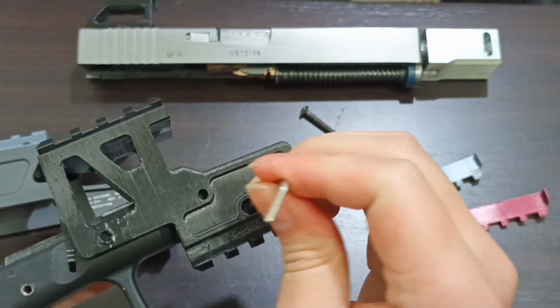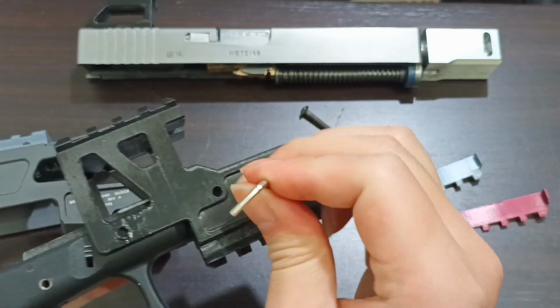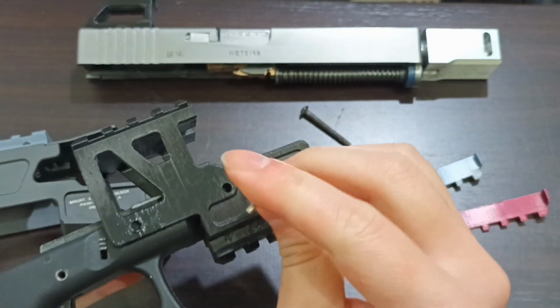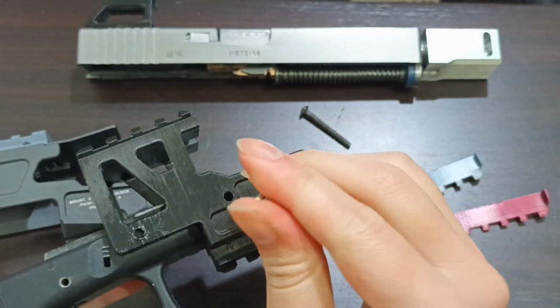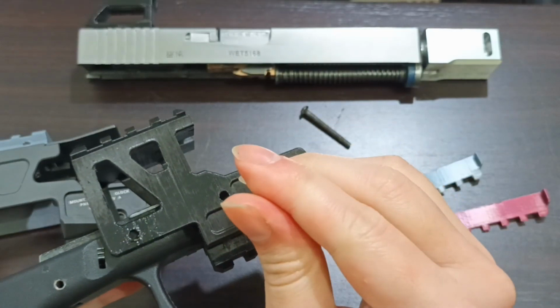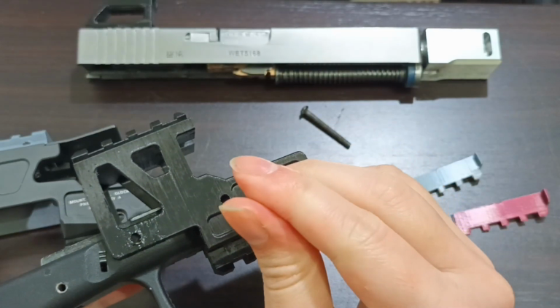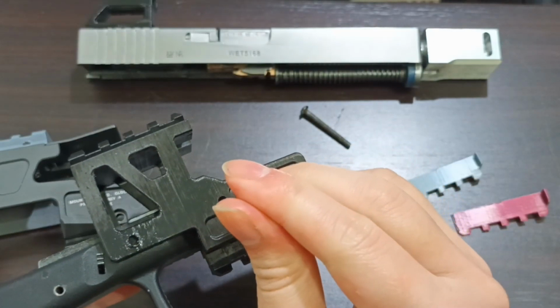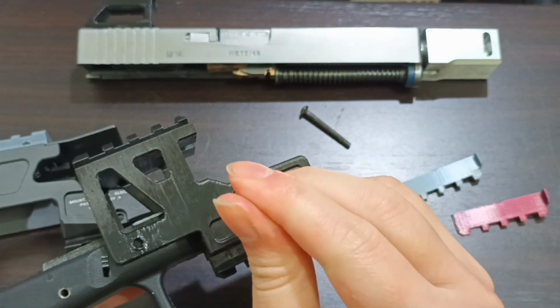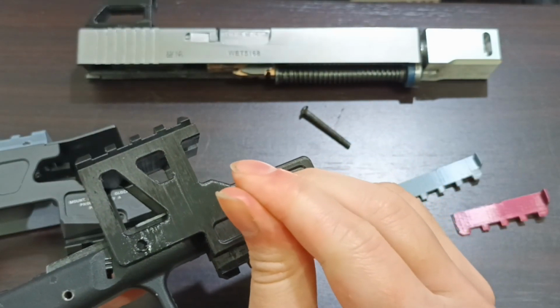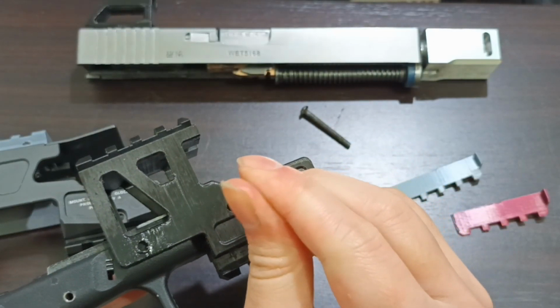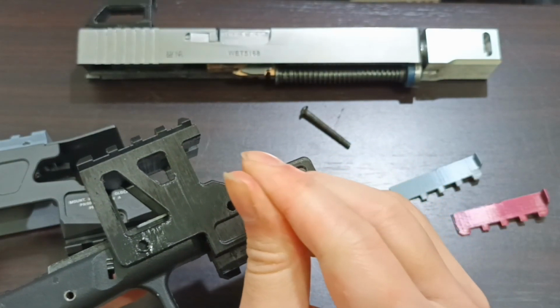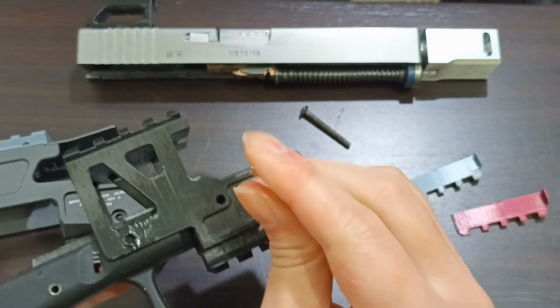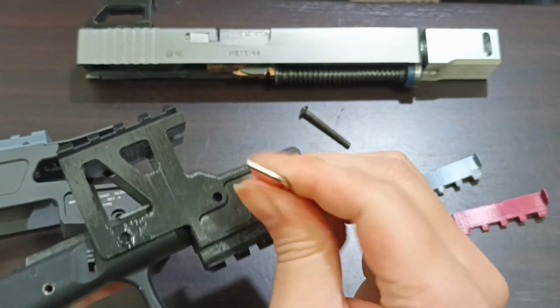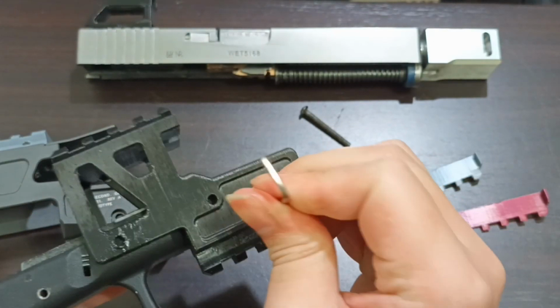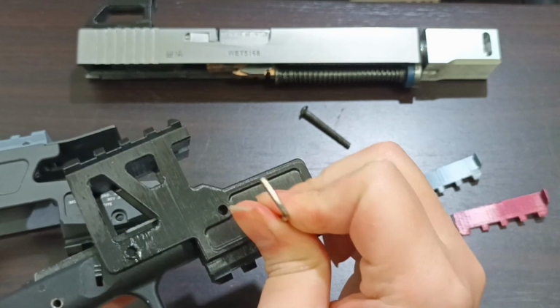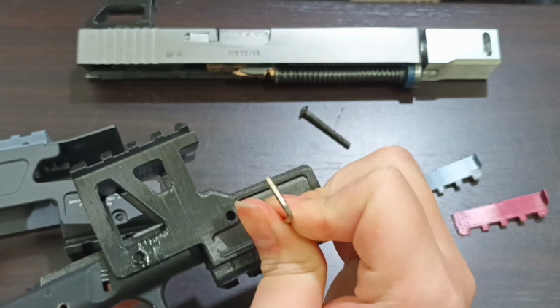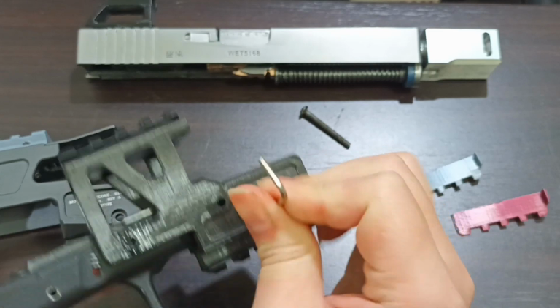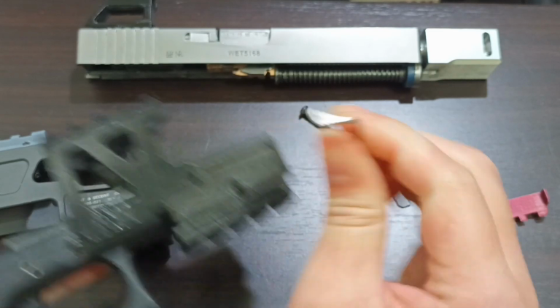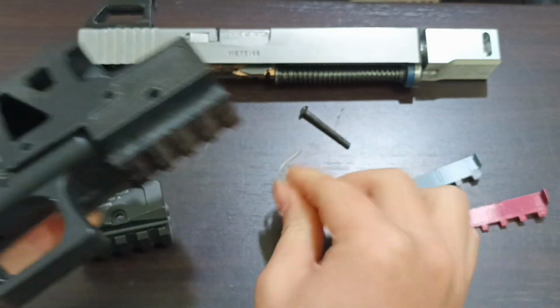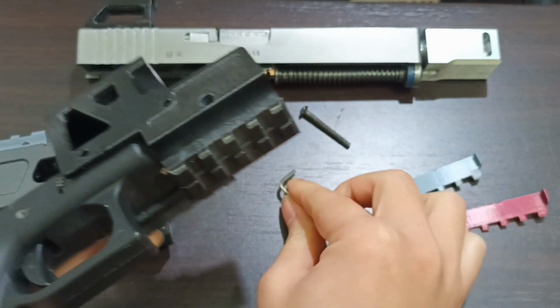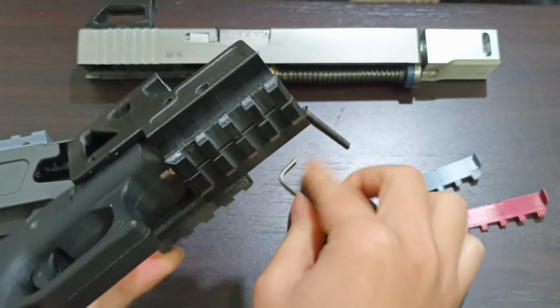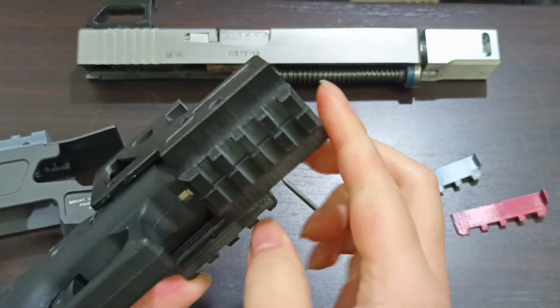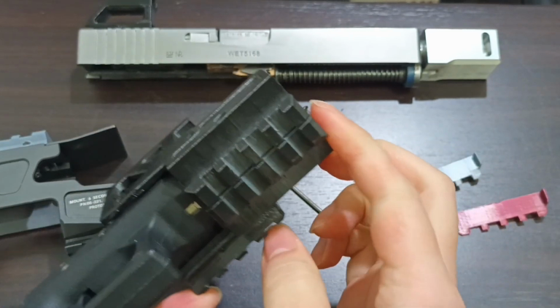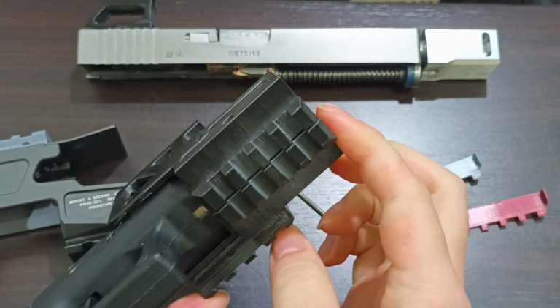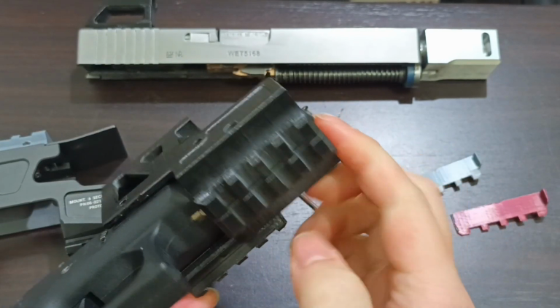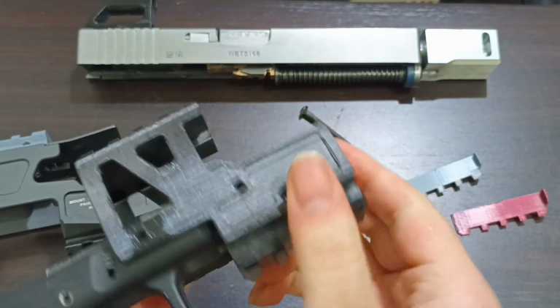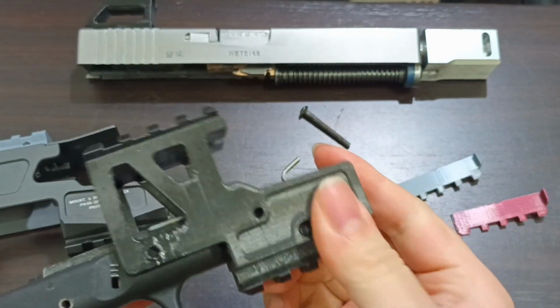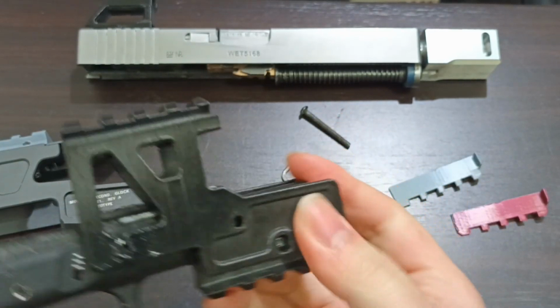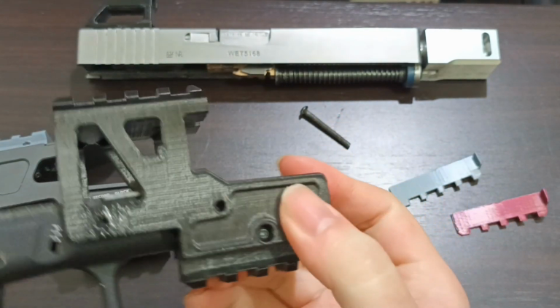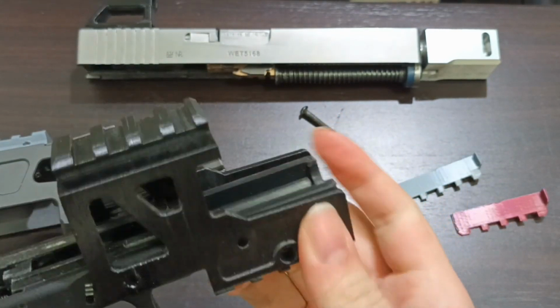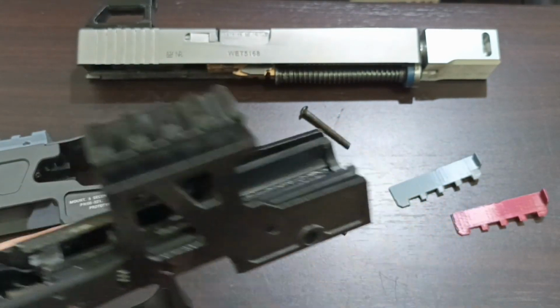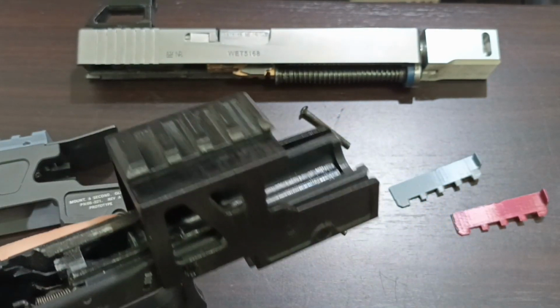Some people may ask if not using the spacer plate would also work, but the answer is no, because the Picatinny rail dimension will be too small without it.